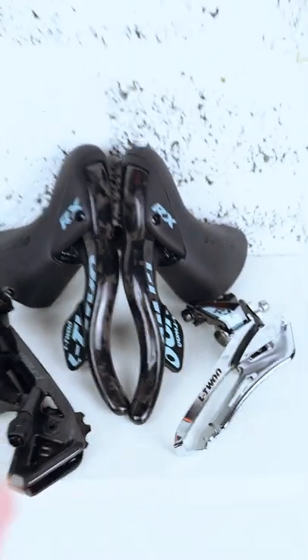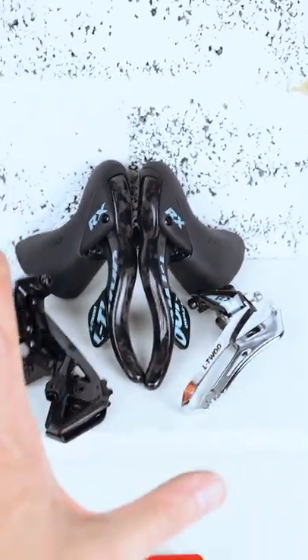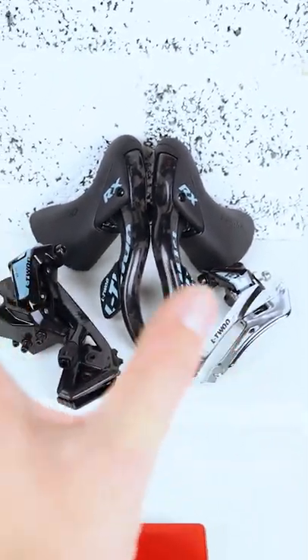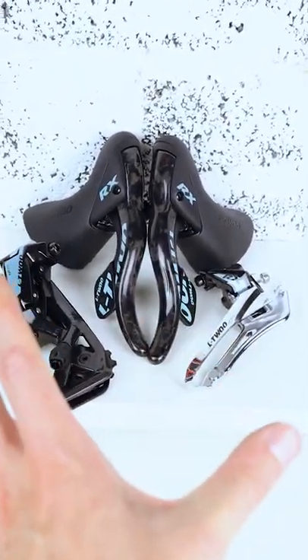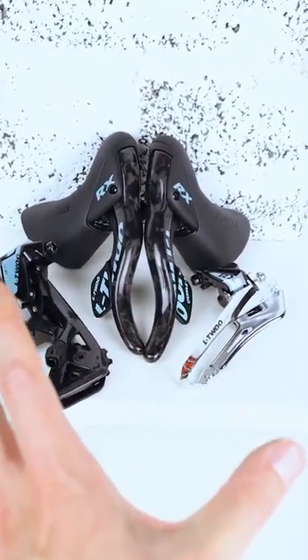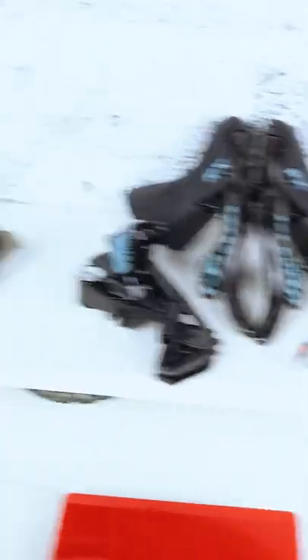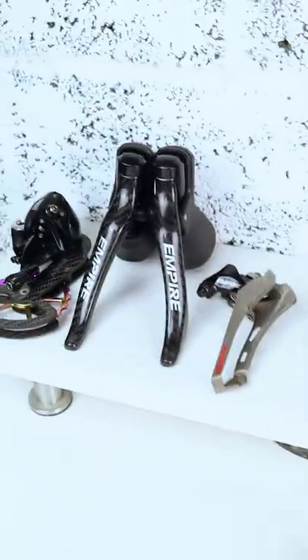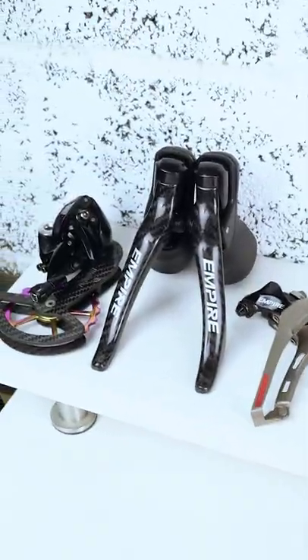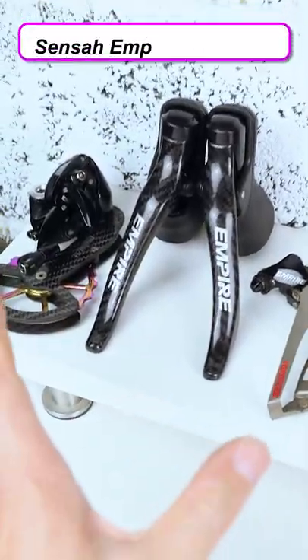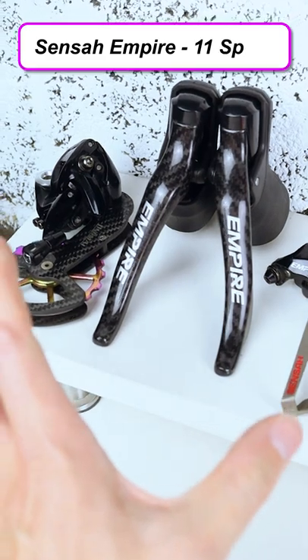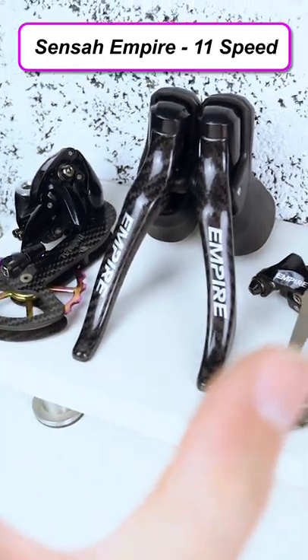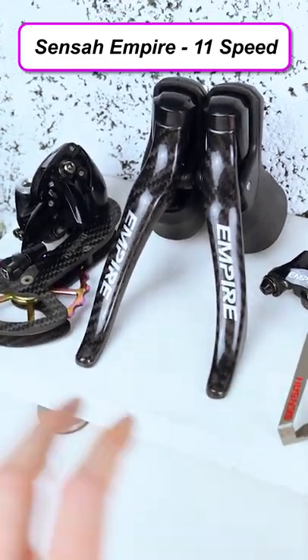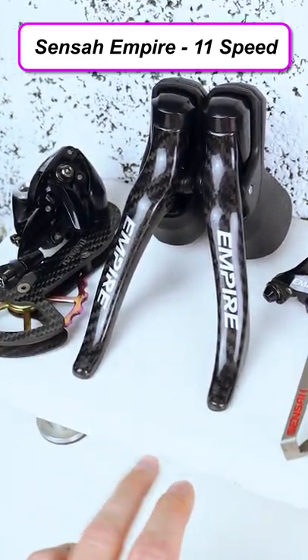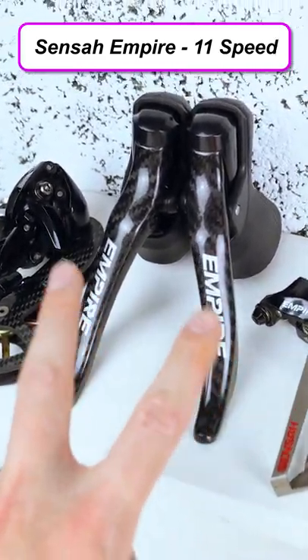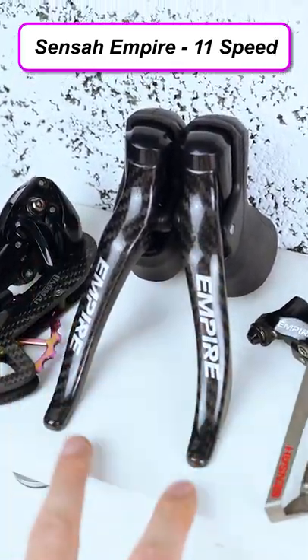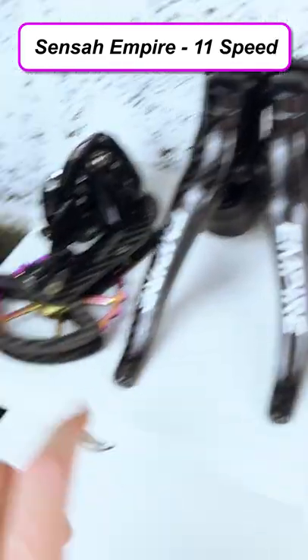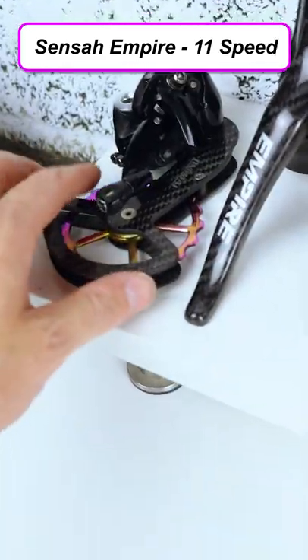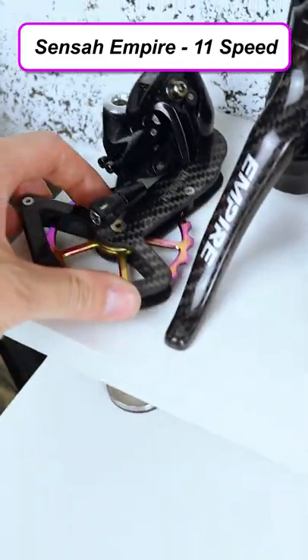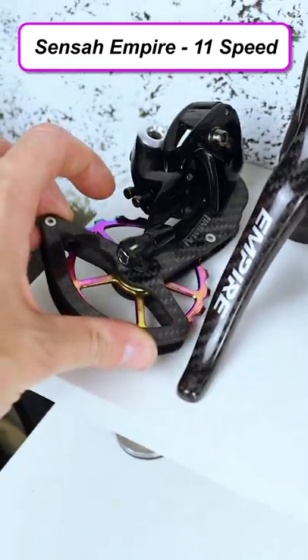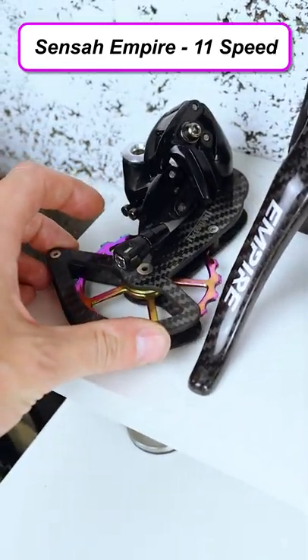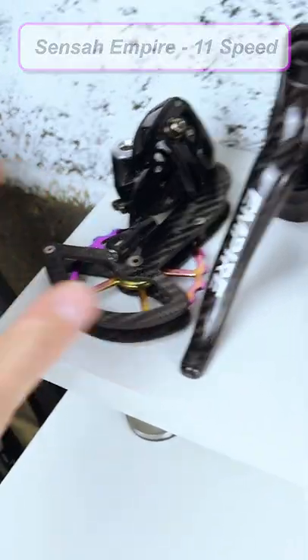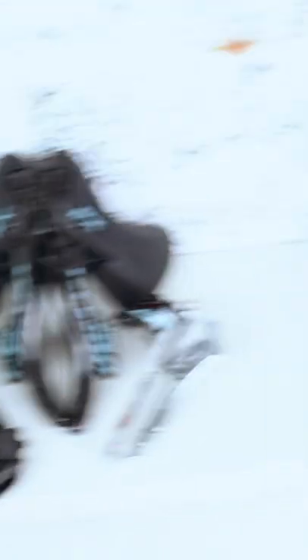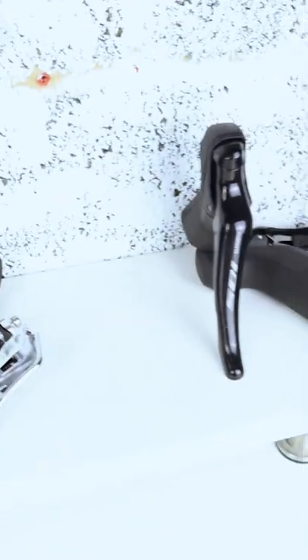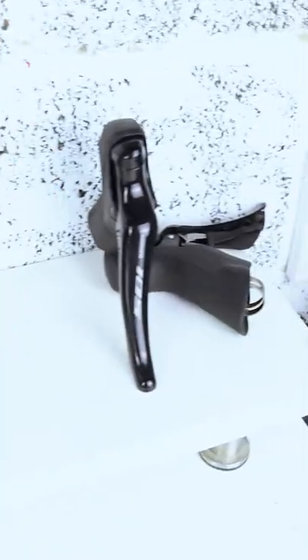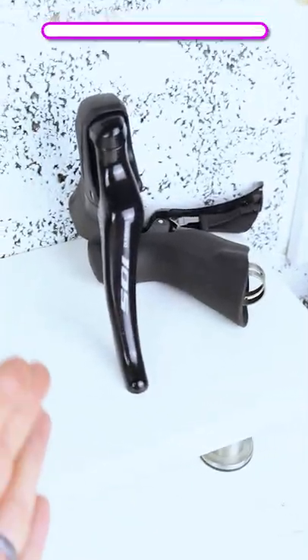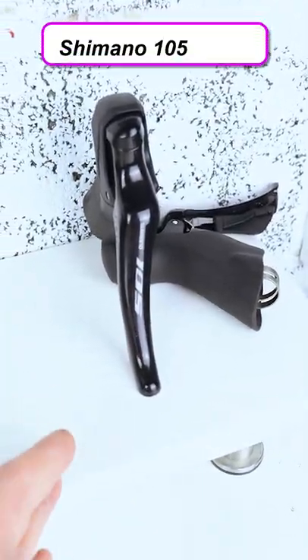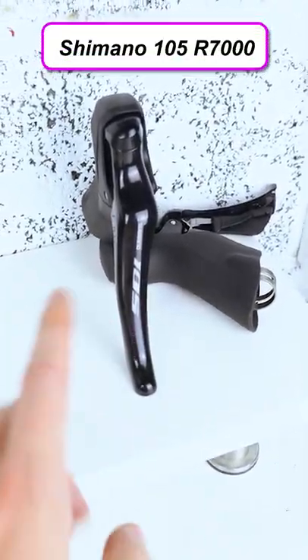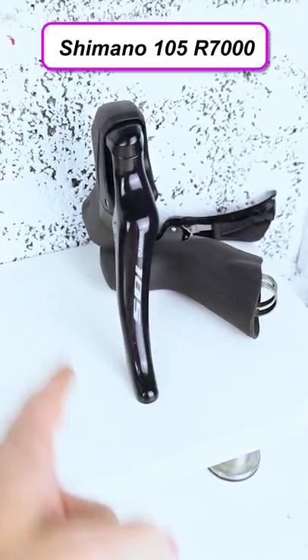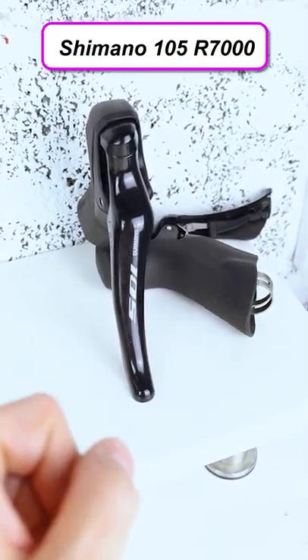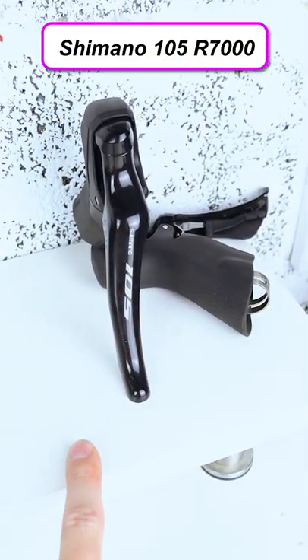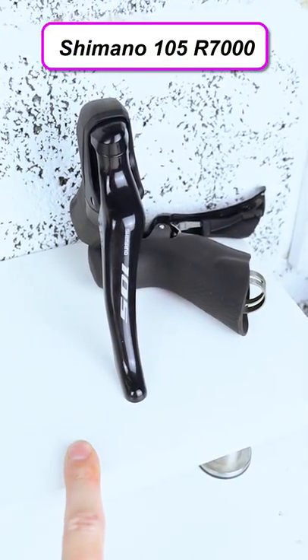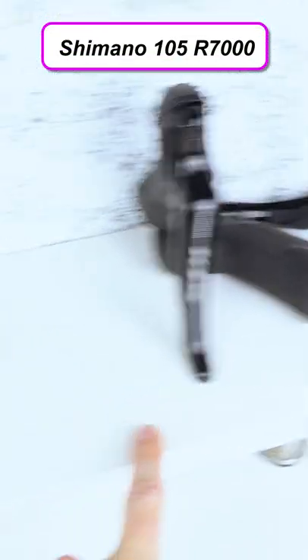A lot of people have asked me what it actually weighs, so I'm going to compare it to the Senser Empire carbon groupset, again with carbon brake levers and a carbon rear derailleur cage, and also the Shimano 105 R7000 setup.